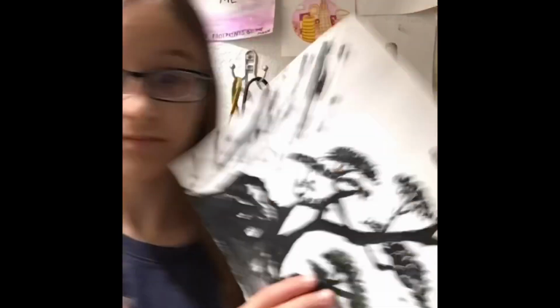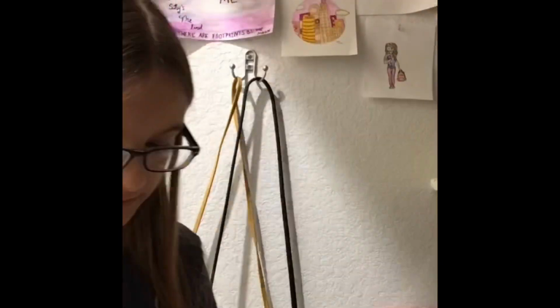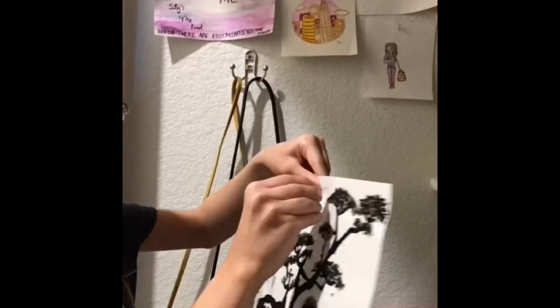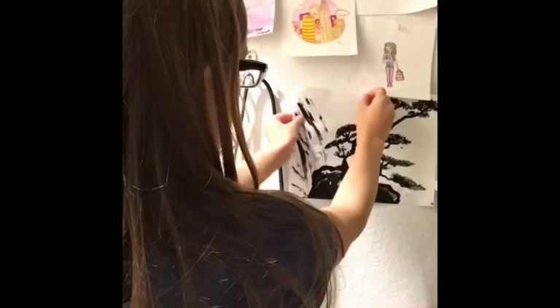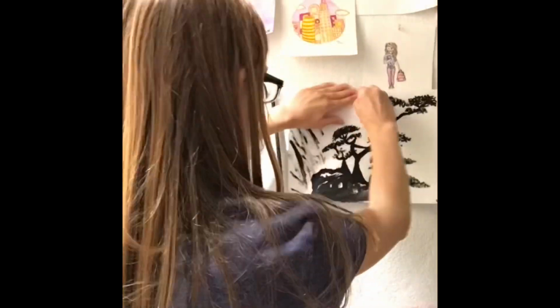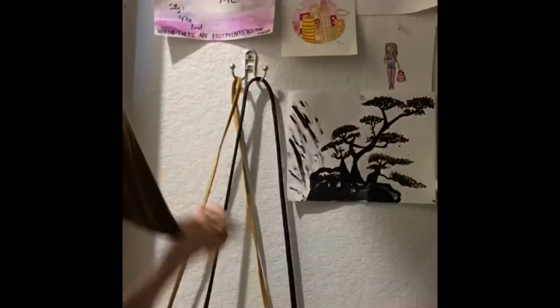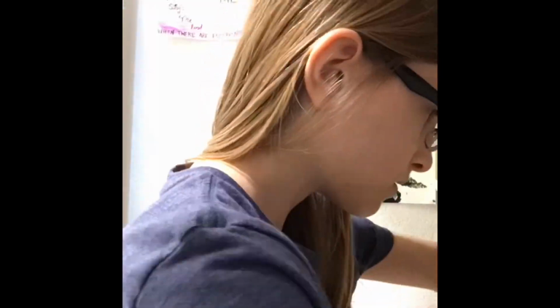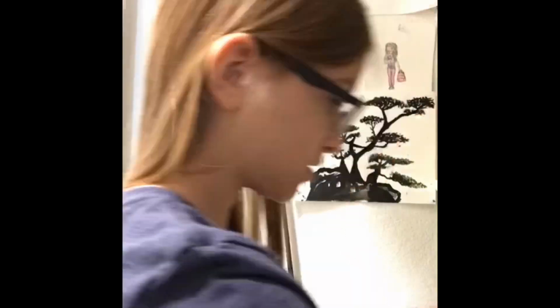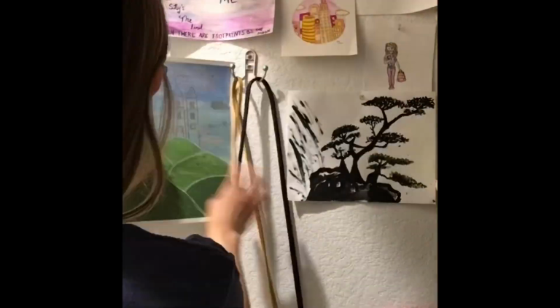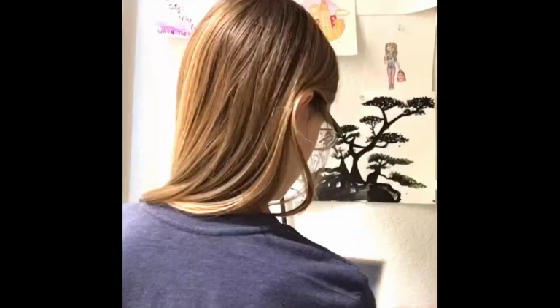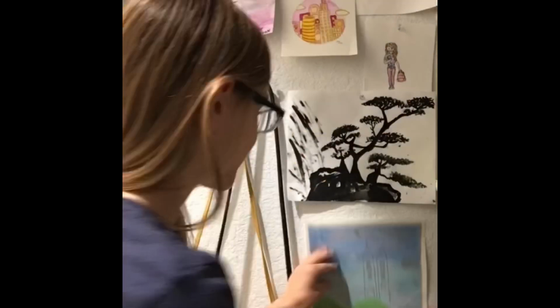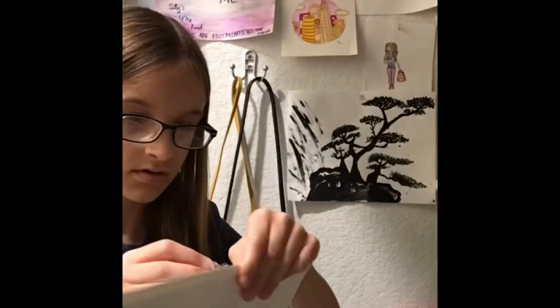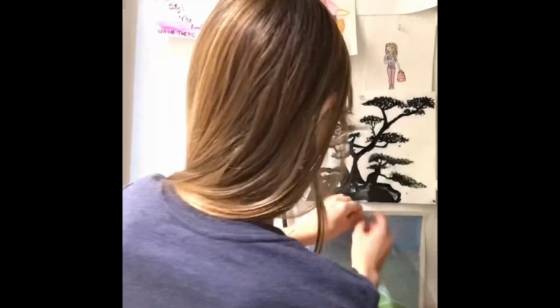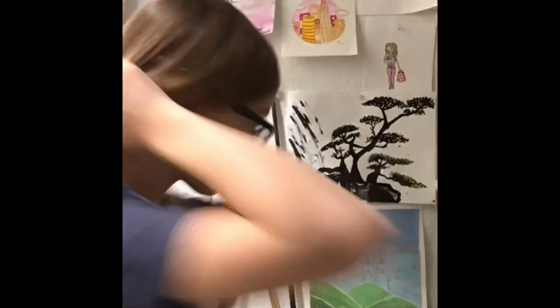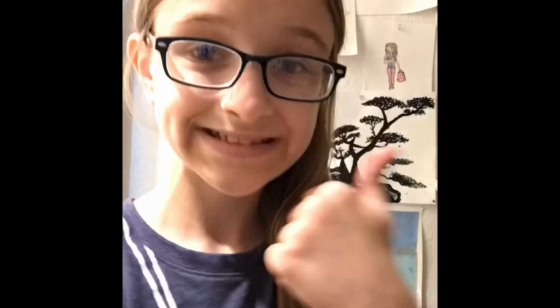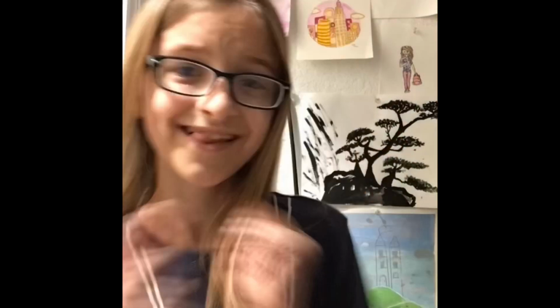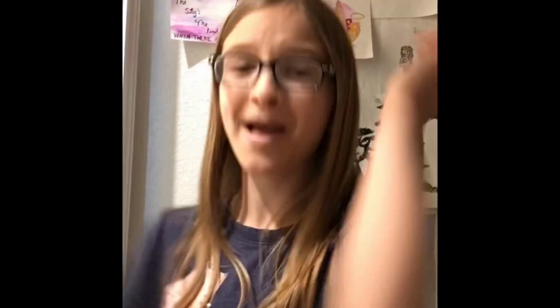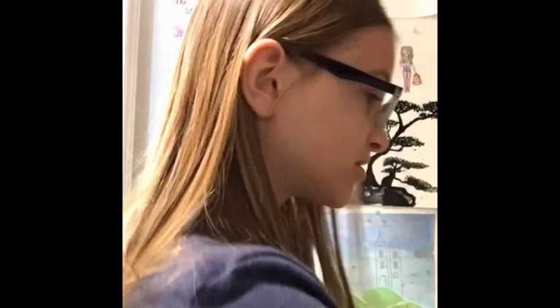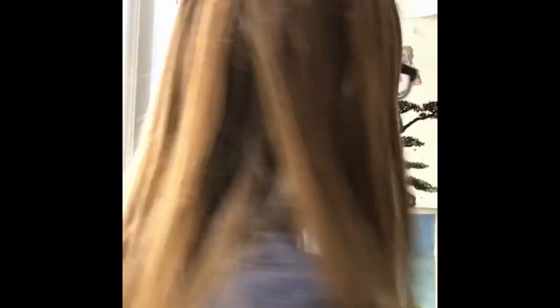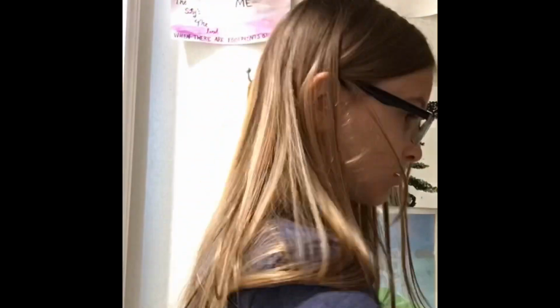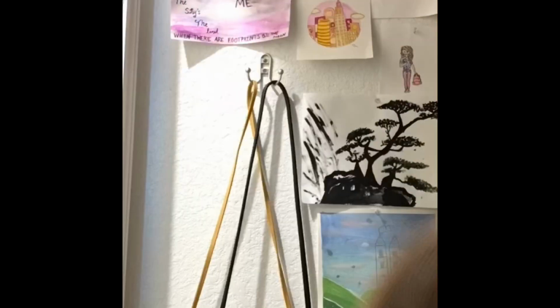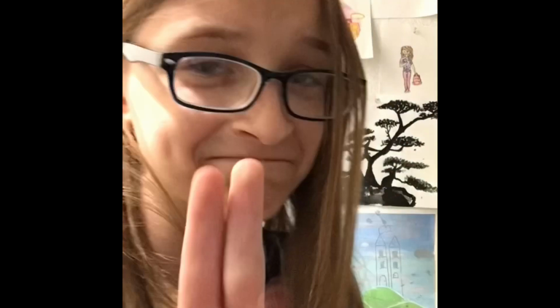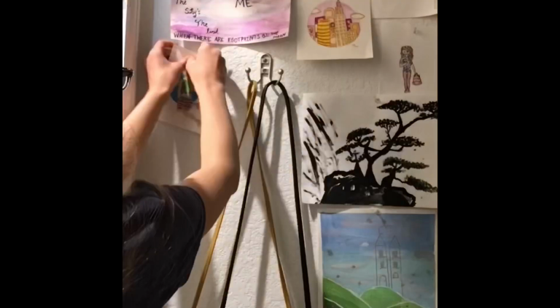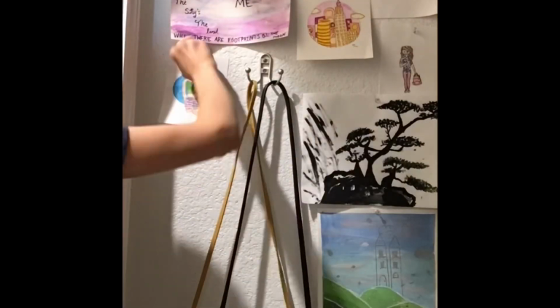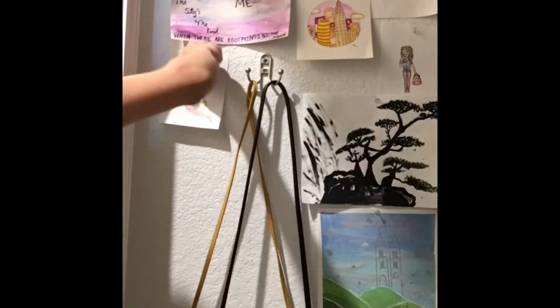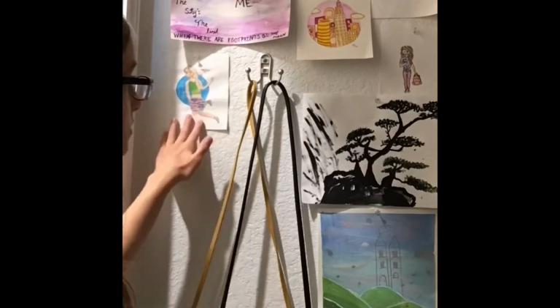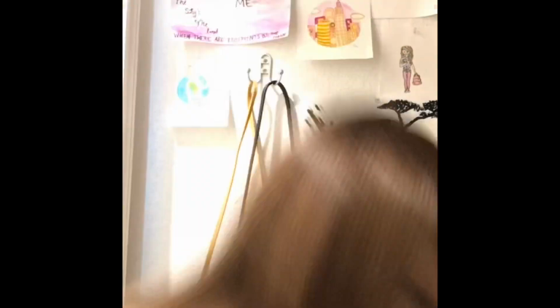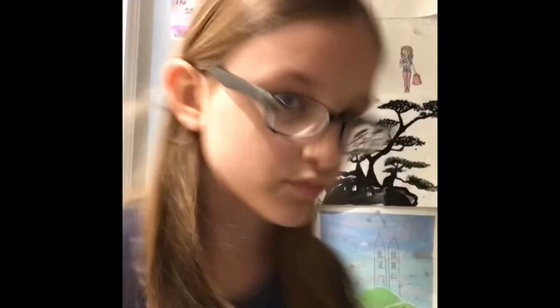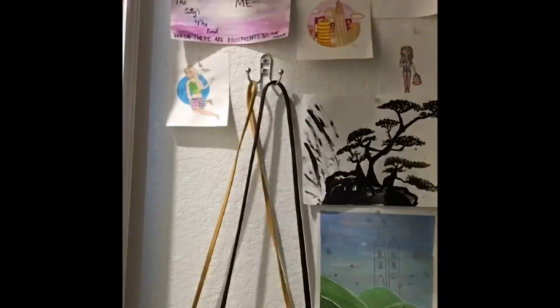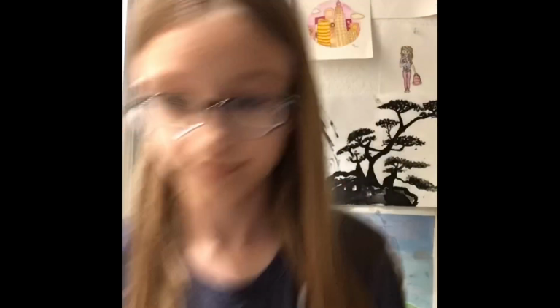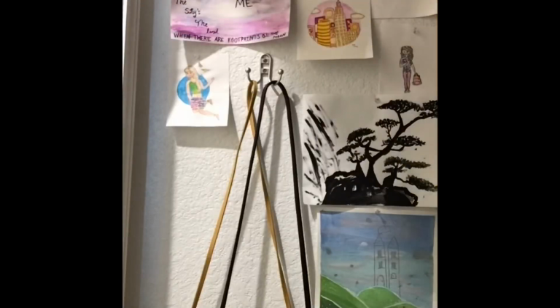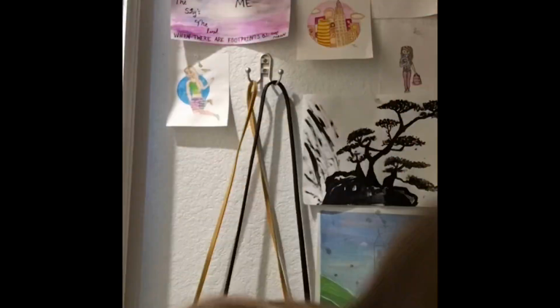This picture that you see me hanging up now I actually painted today. In the next clip I actually do the renegade for no reason. And I decided to organize my scrunchies a little bit more.